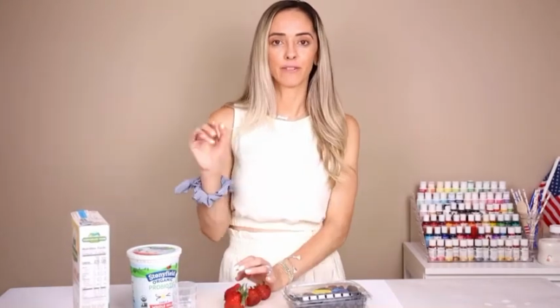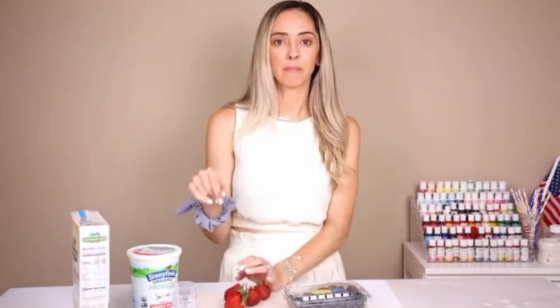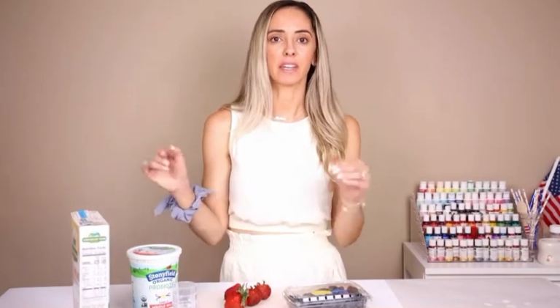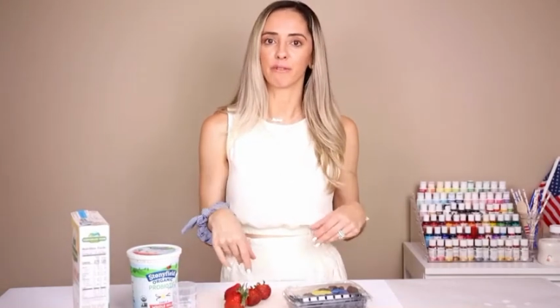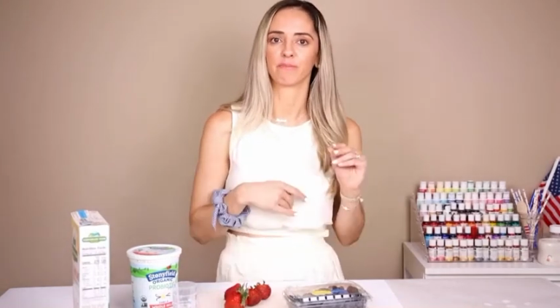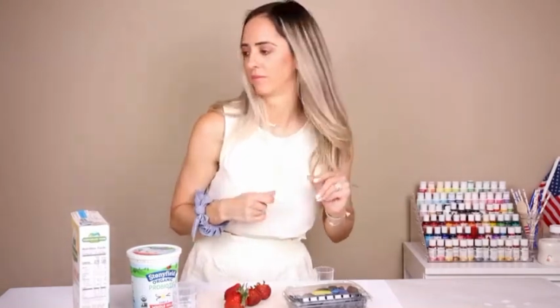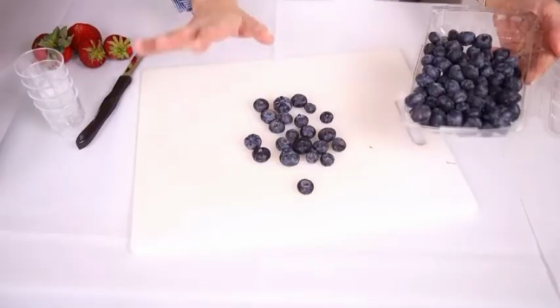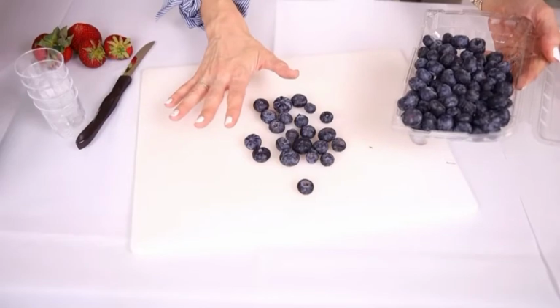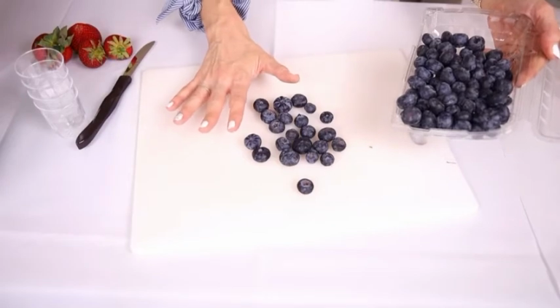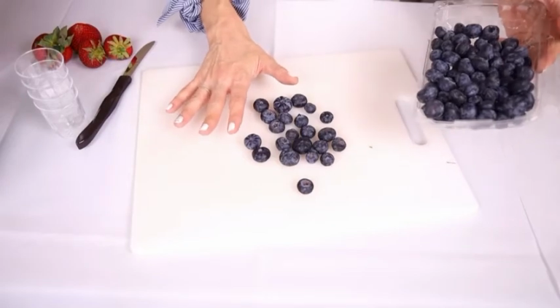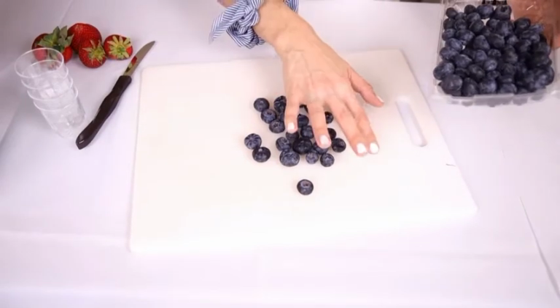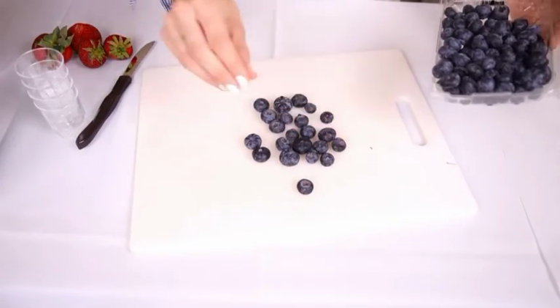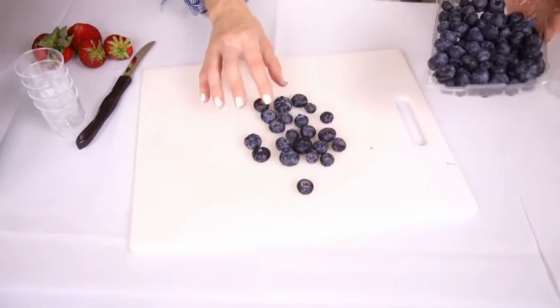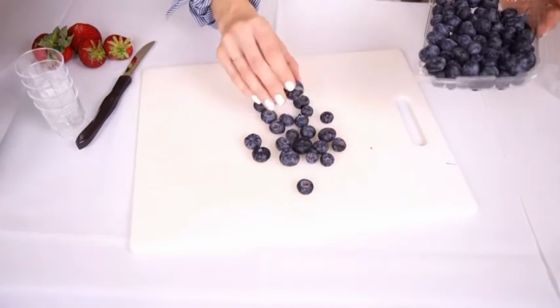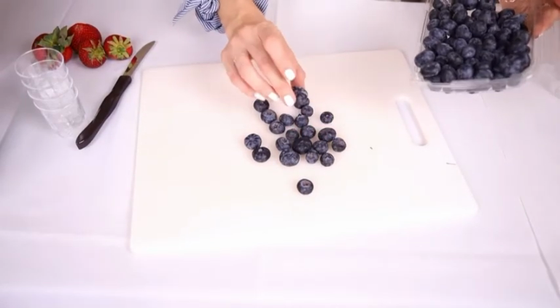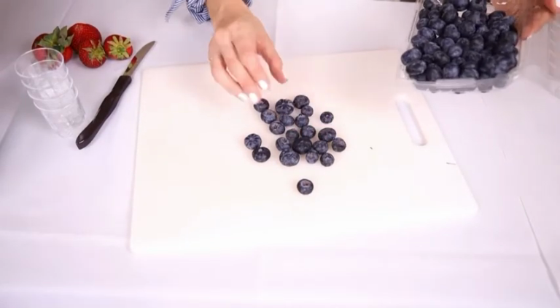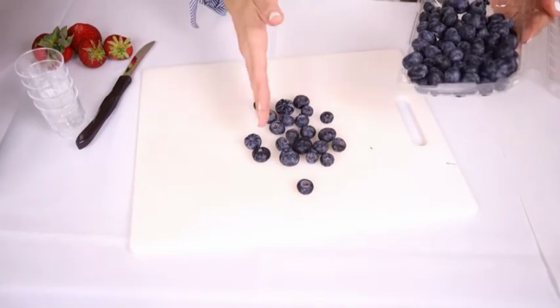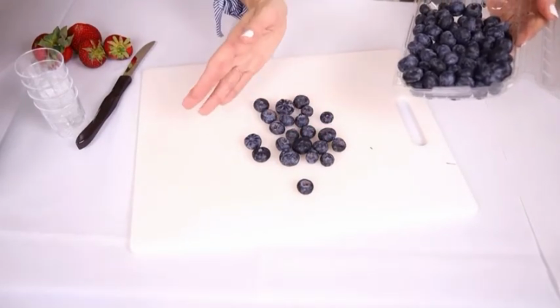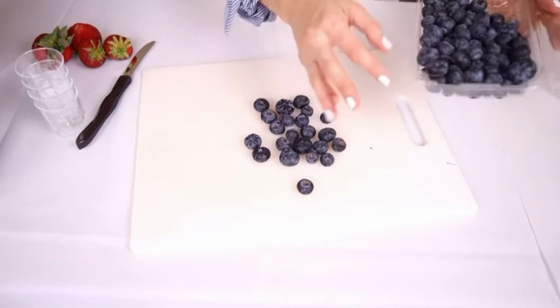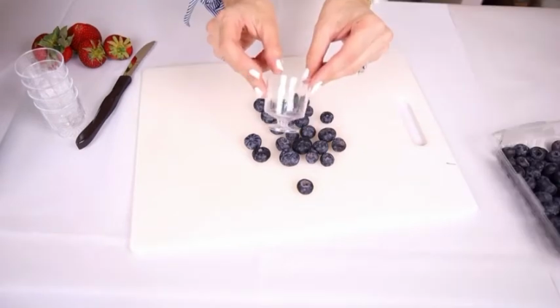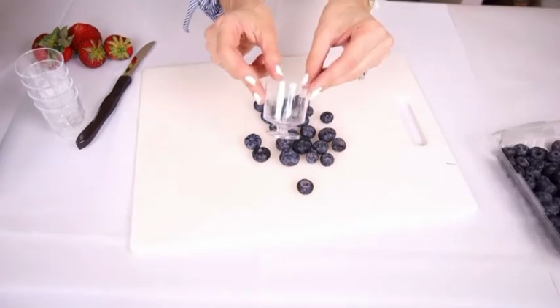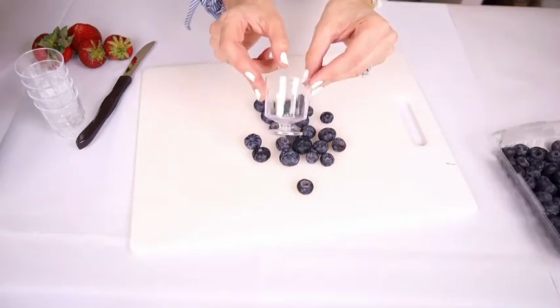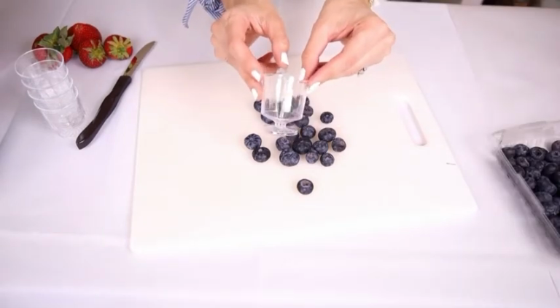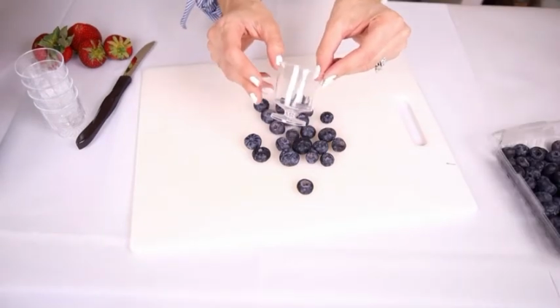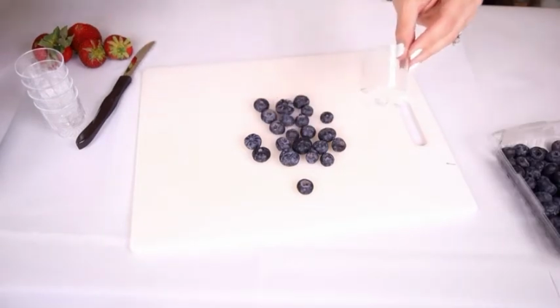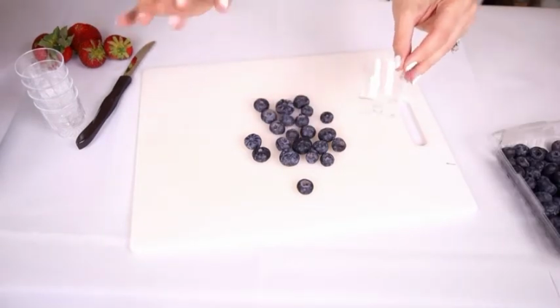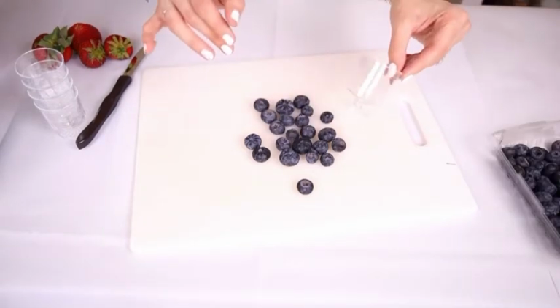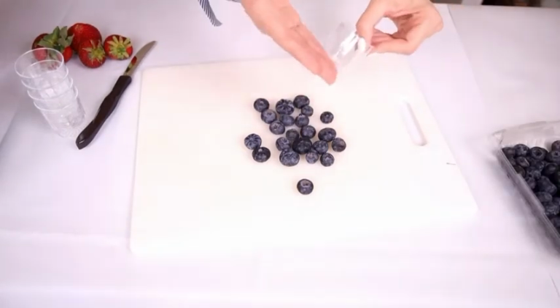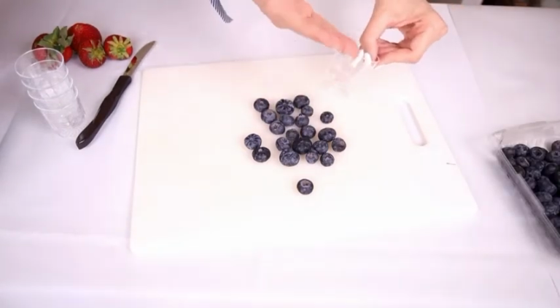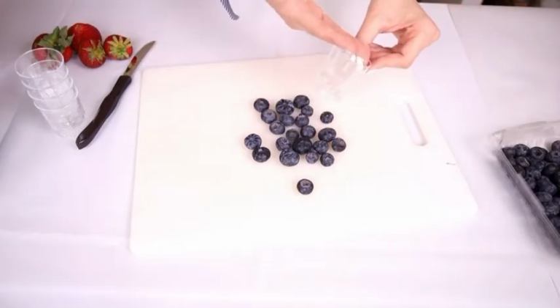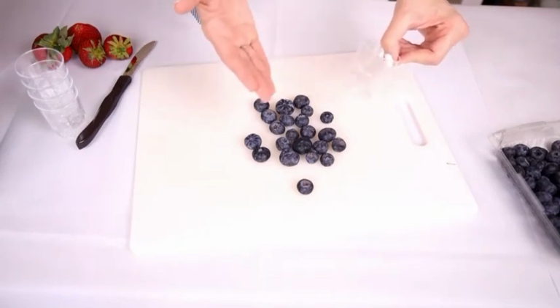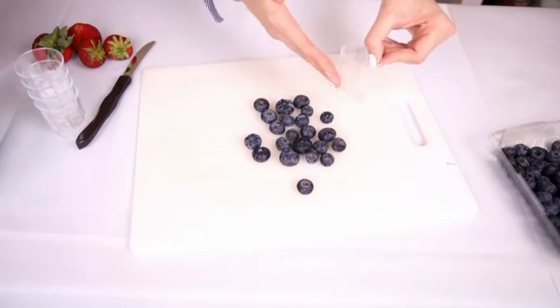First step is gonna be cutting the fruit. So first I'm cutting my blueberries — these are pretty big so I'm actually gonna quarter these. Since our cup is so small, it's important that our fruit is small enough so that we'll get that layered look in the cup.